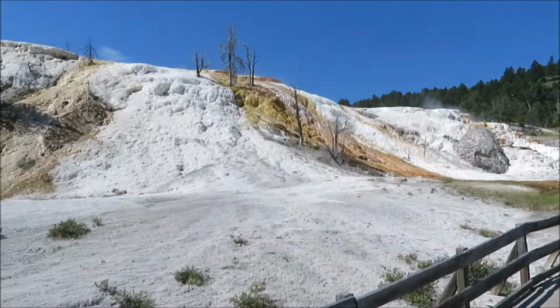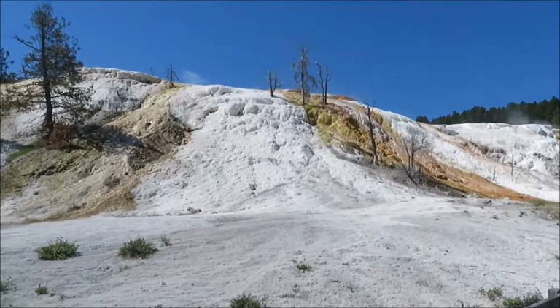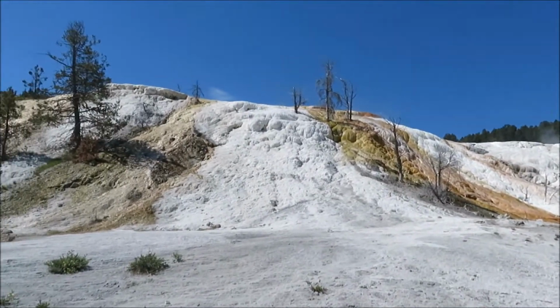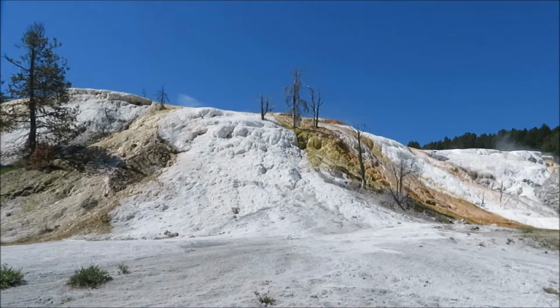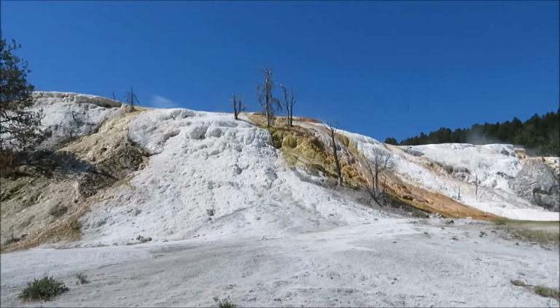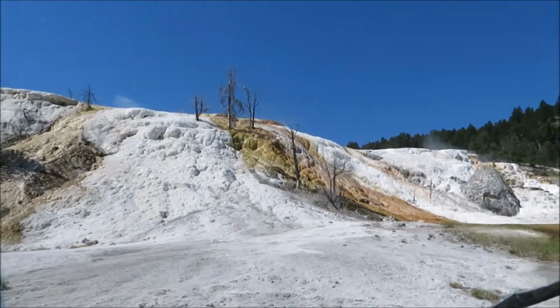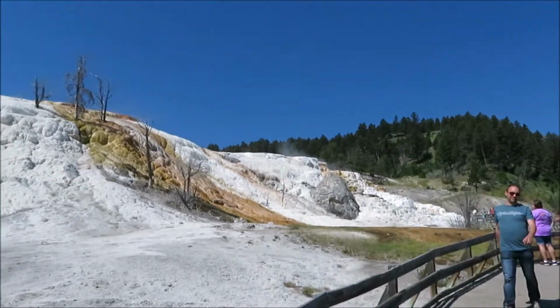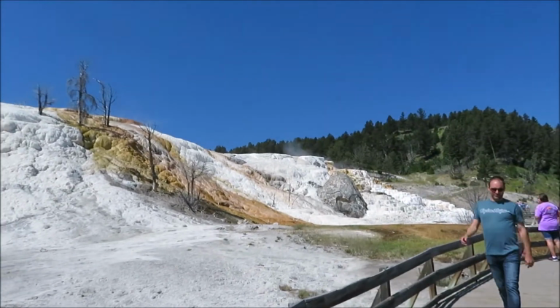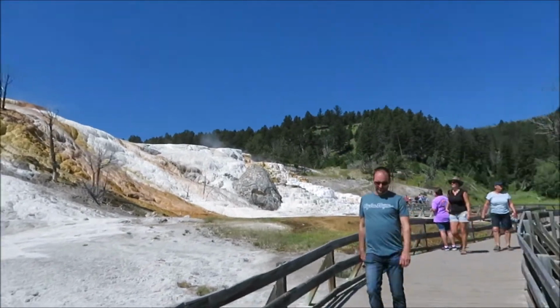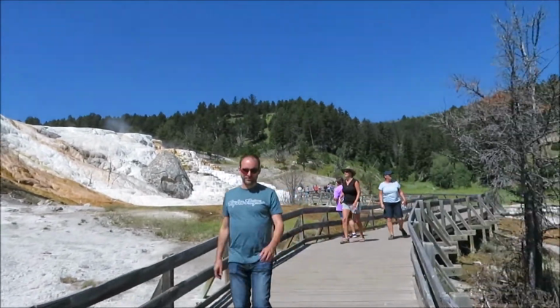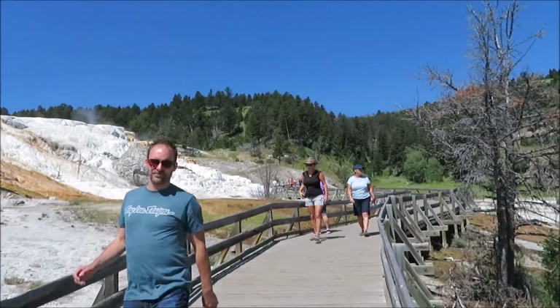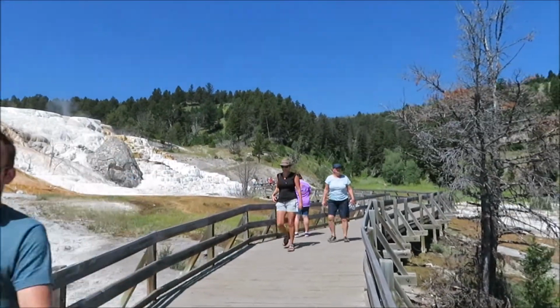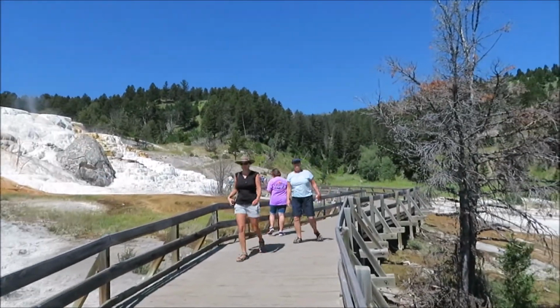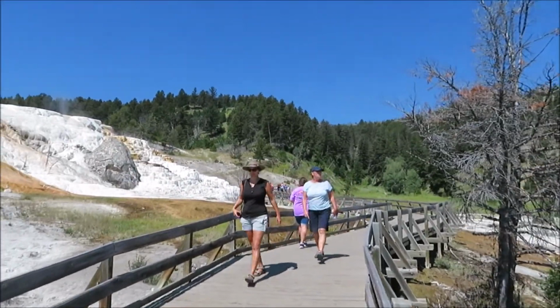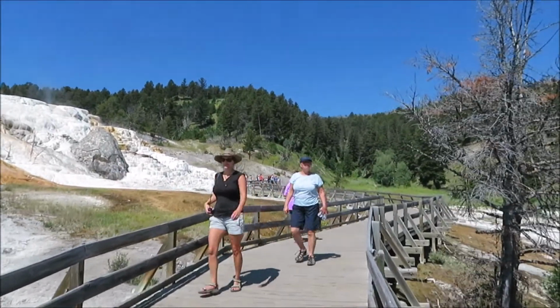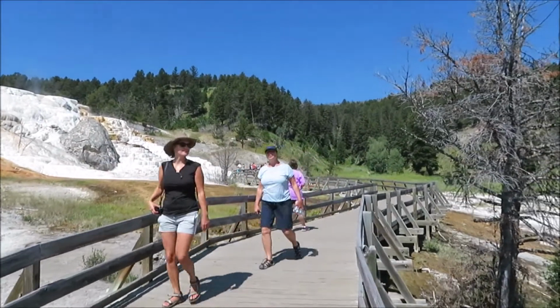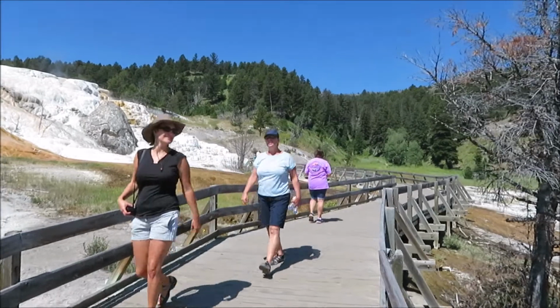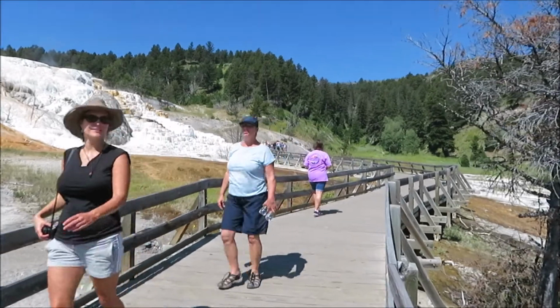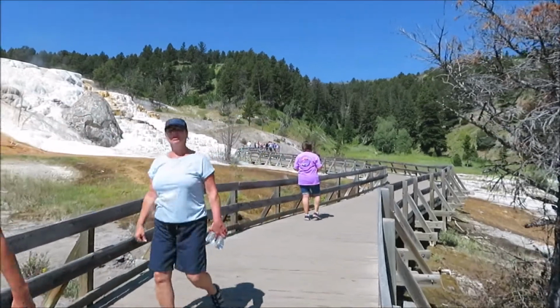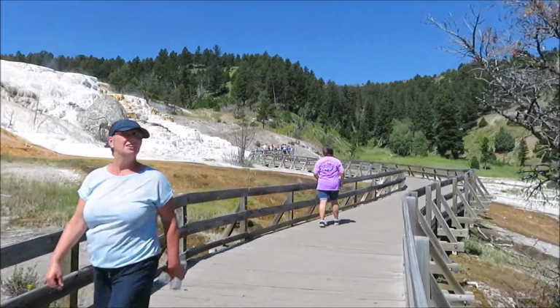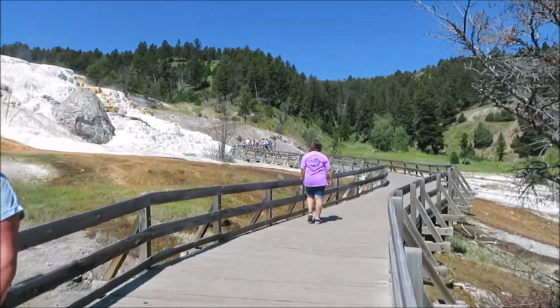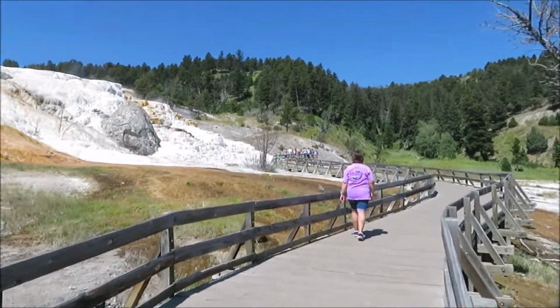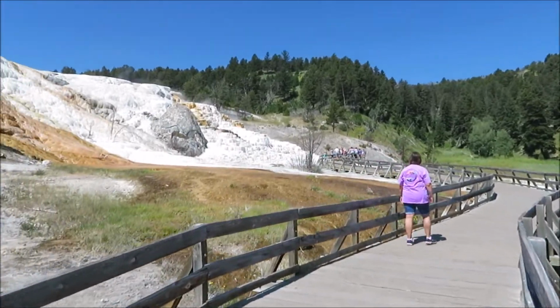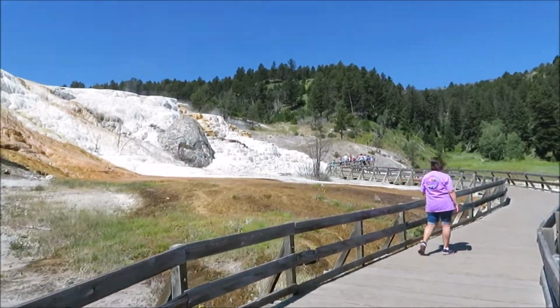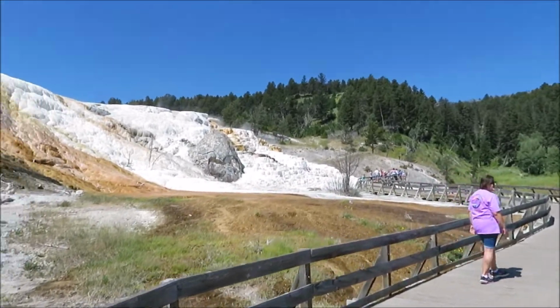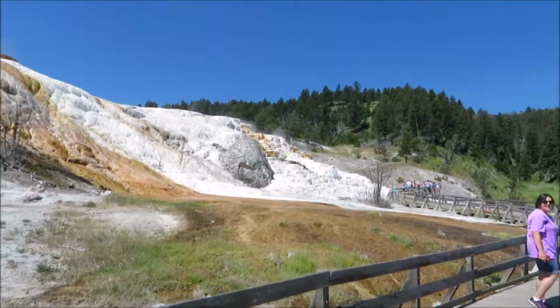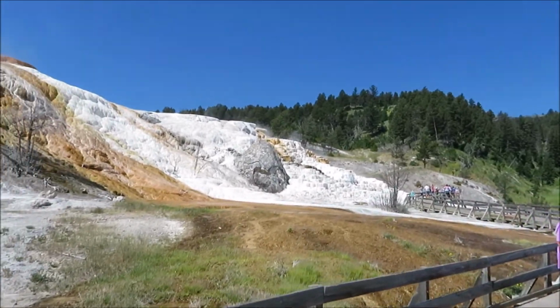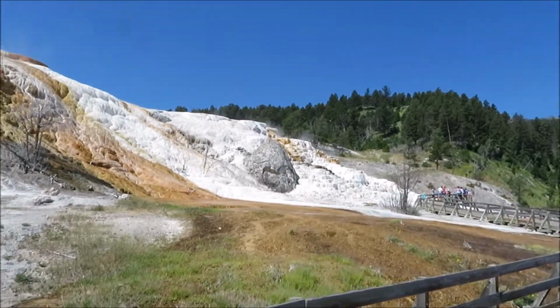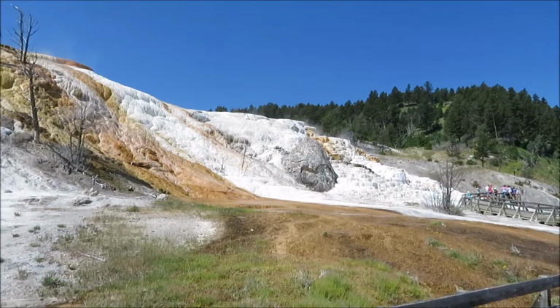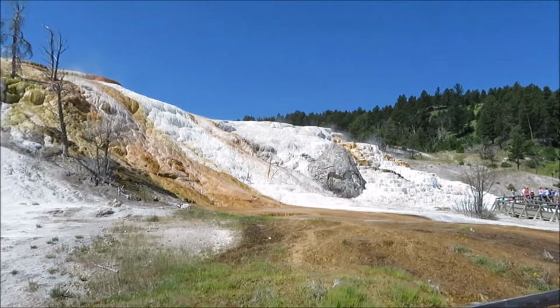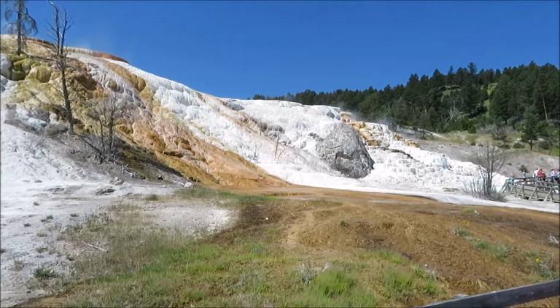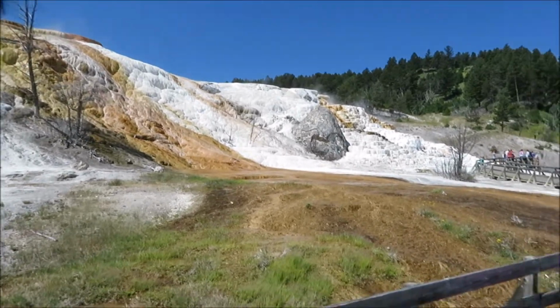This is the famous Palette. A lot of pictures come from this area. Over the years in Yellowstone you'll see this is one of the more famous spots. So let's go check it out.